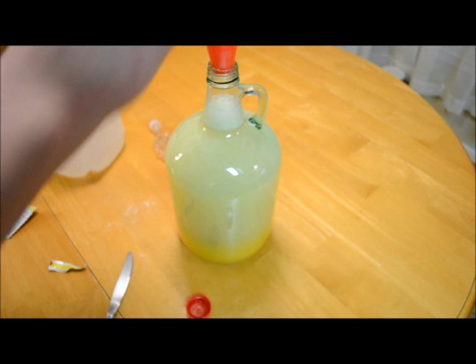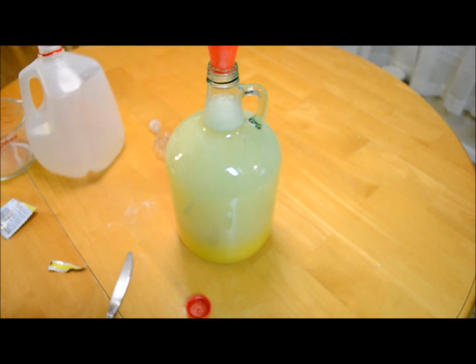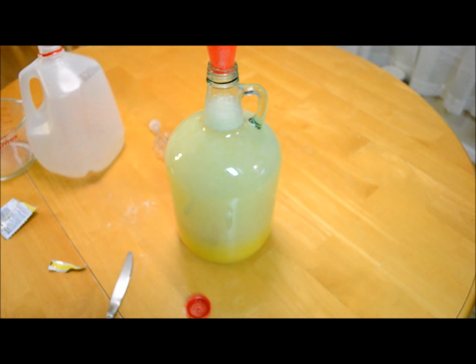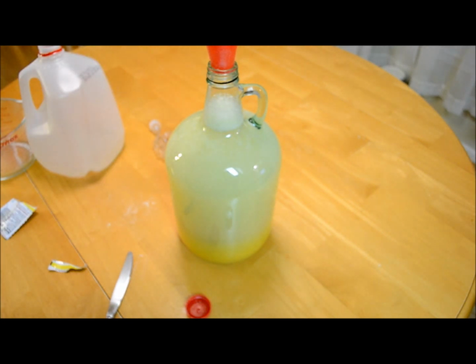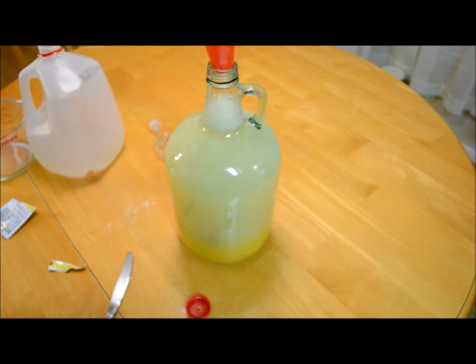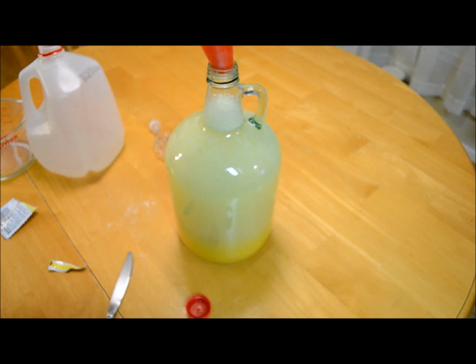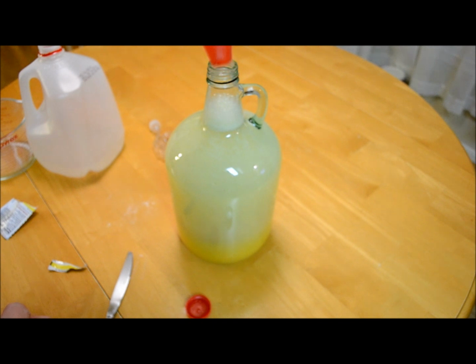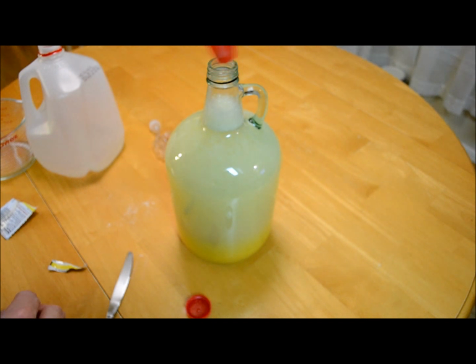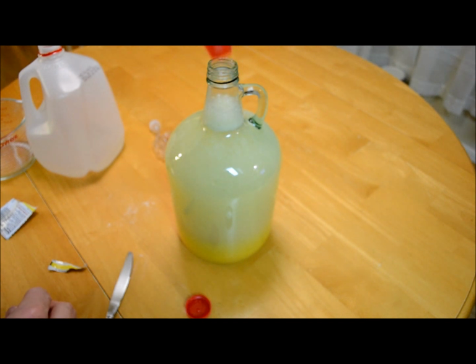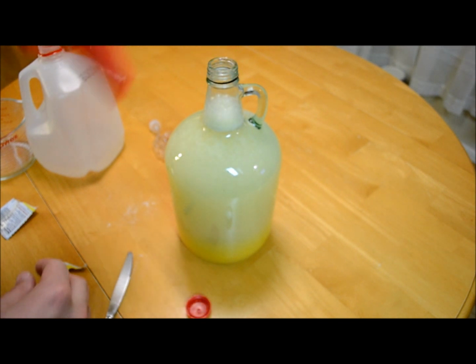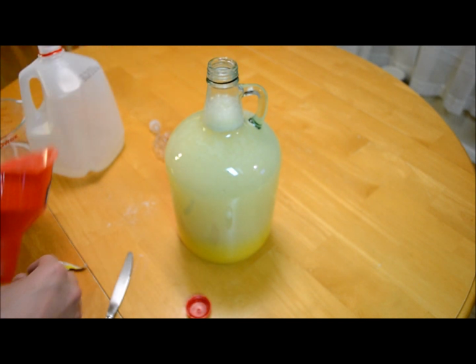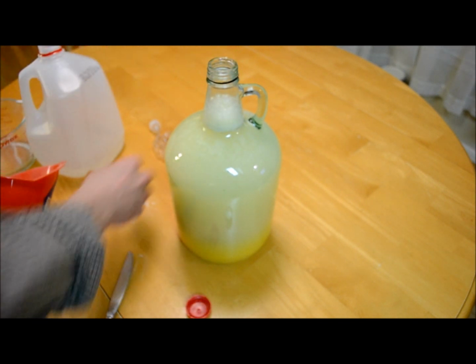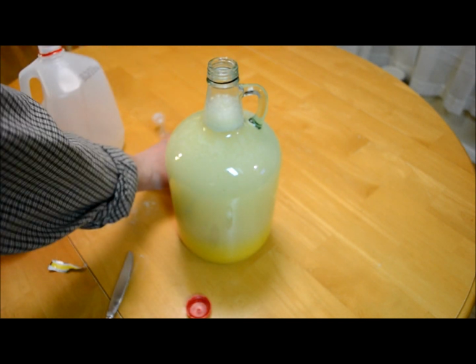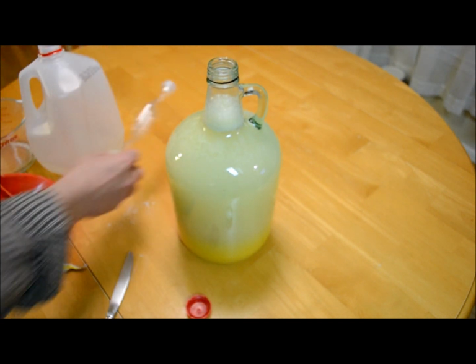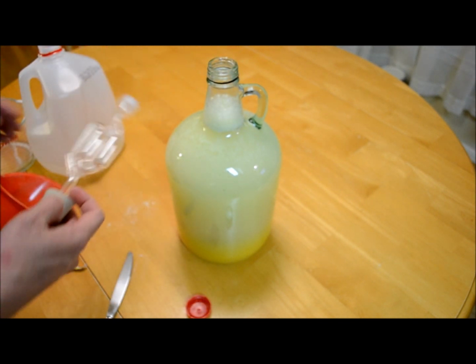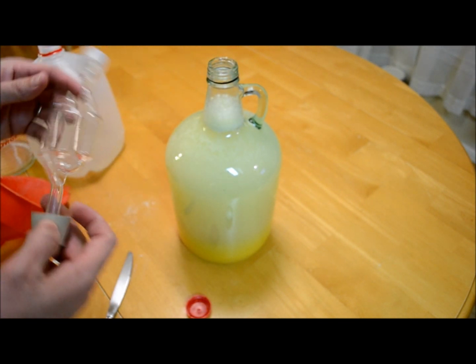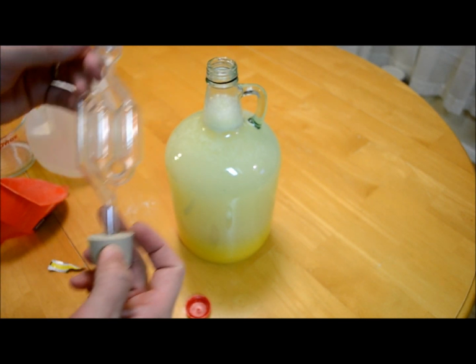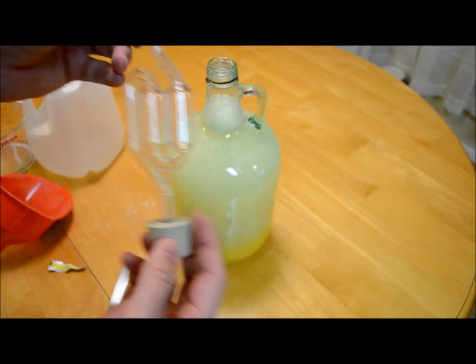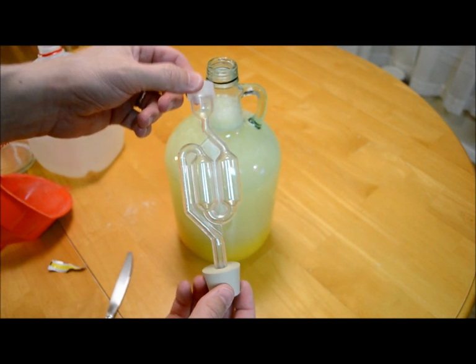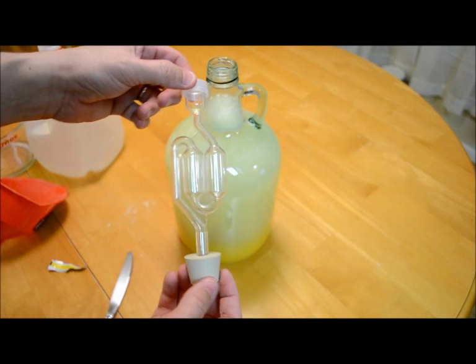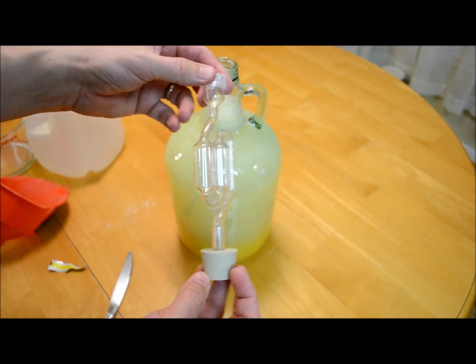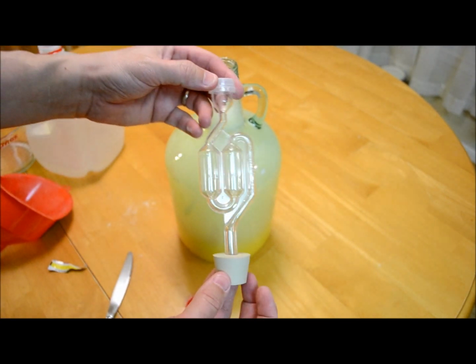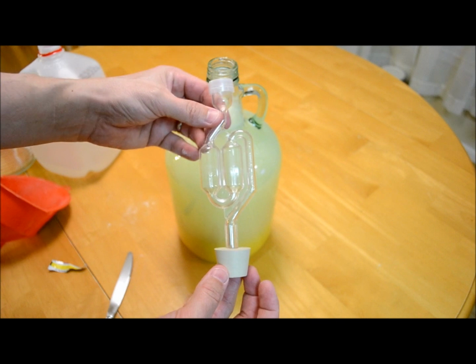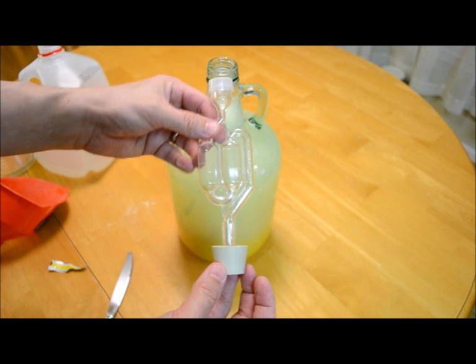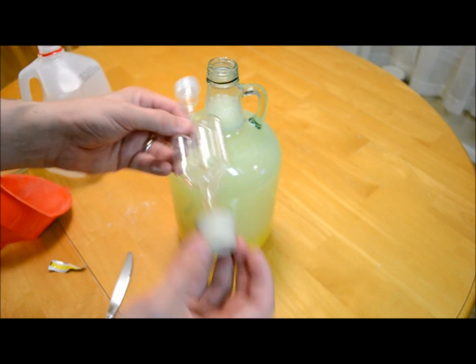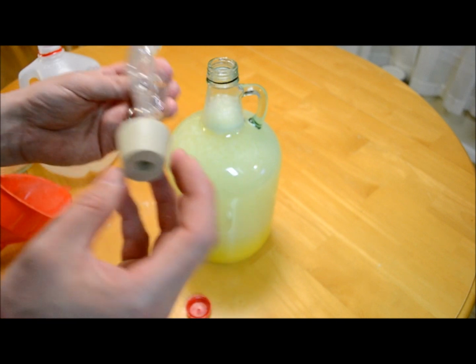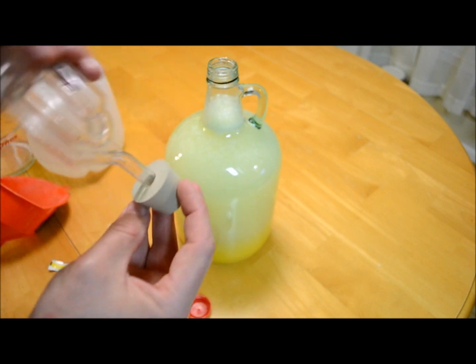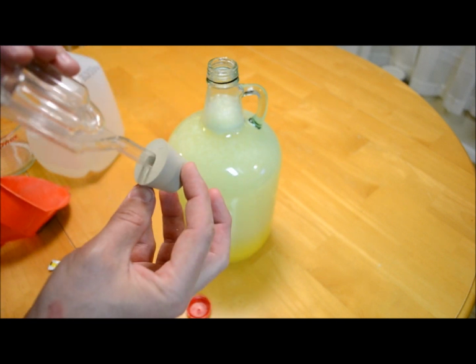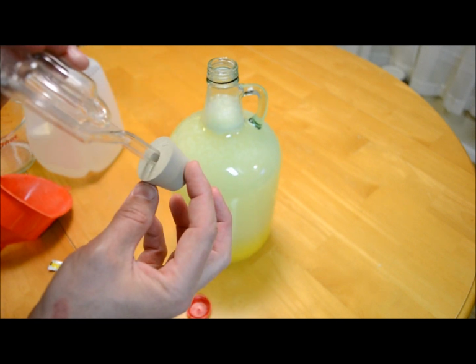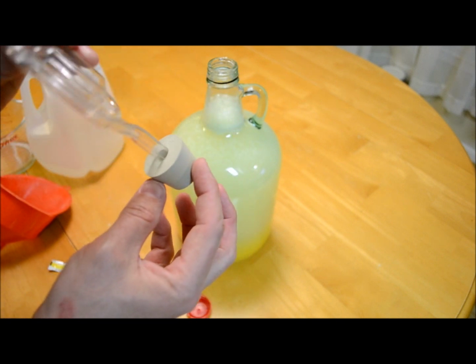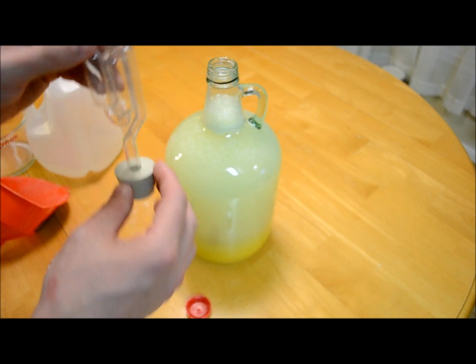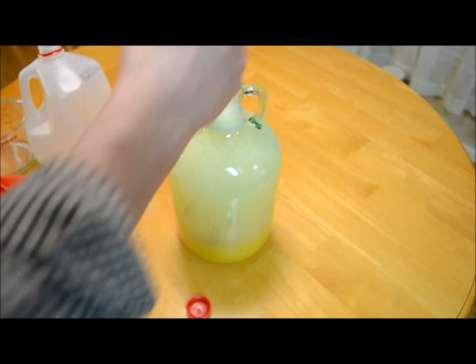I like to leave a little room at the neck to give room to bubble up. Then you take your regular brewers supply store airlock with a size six and a half stopper.